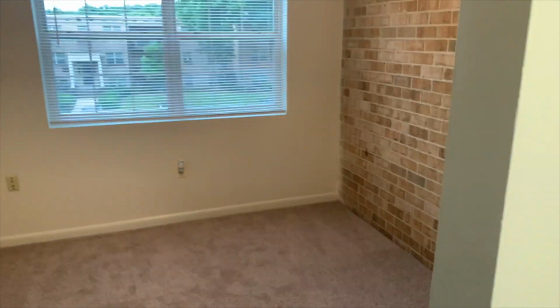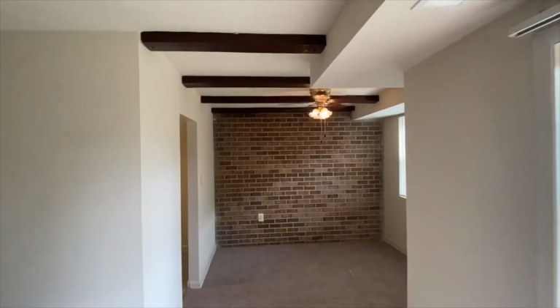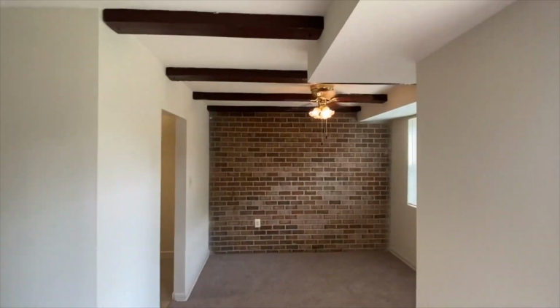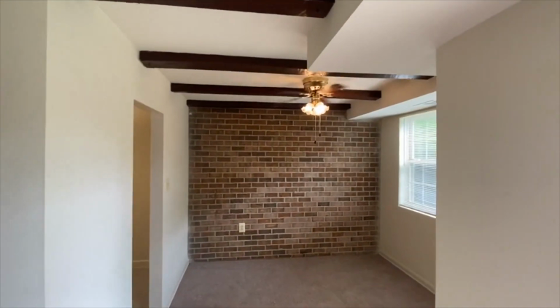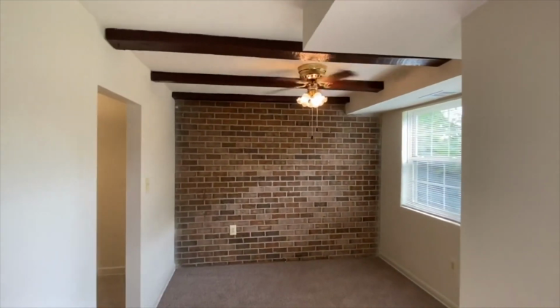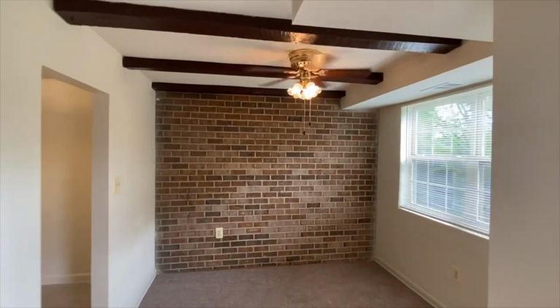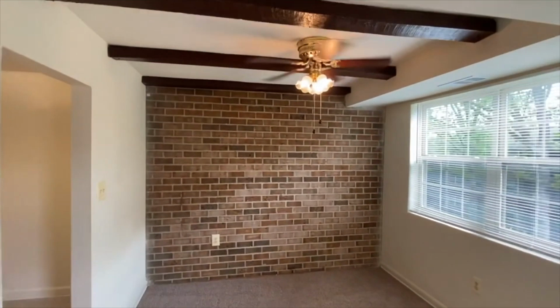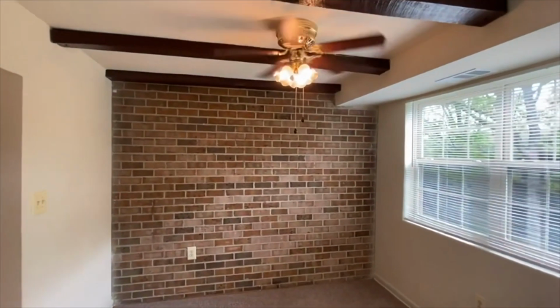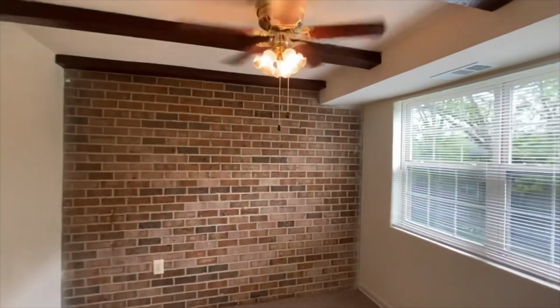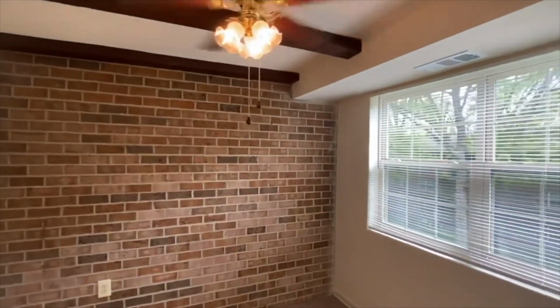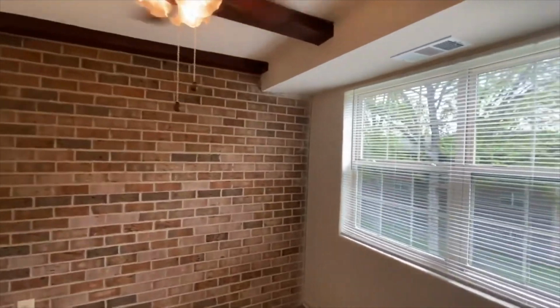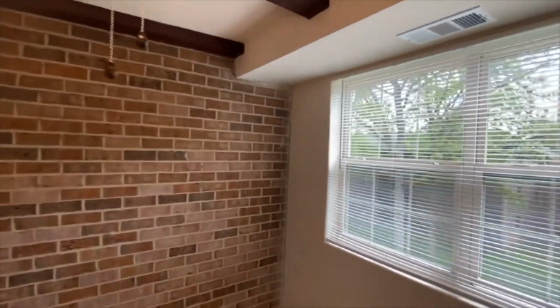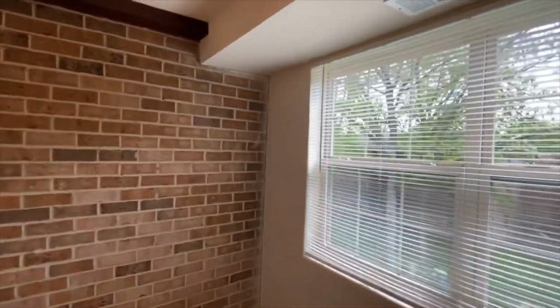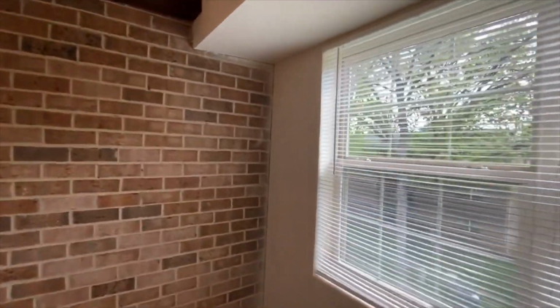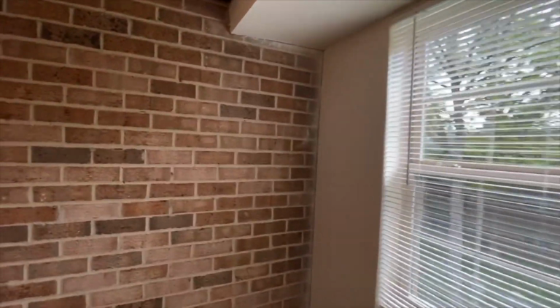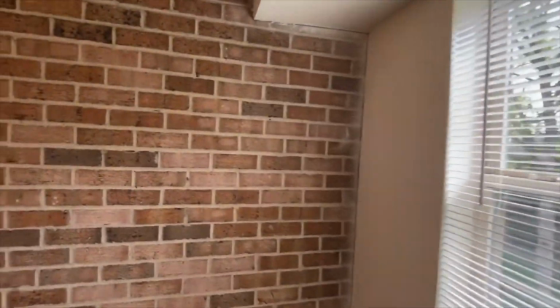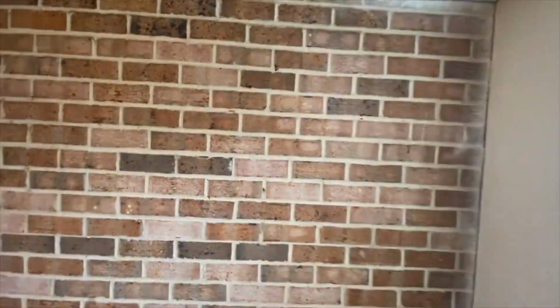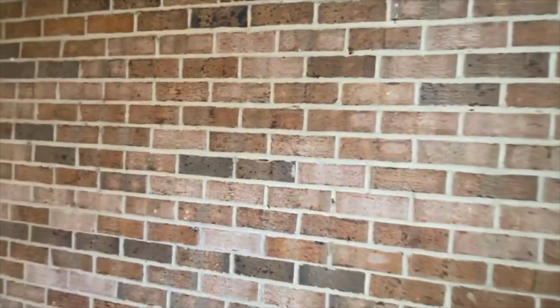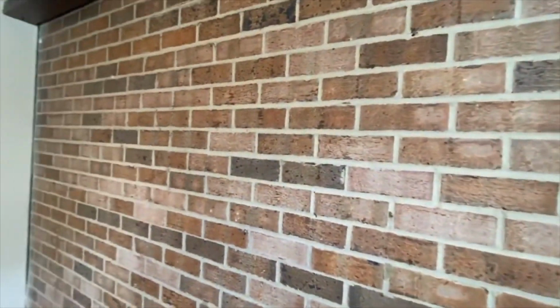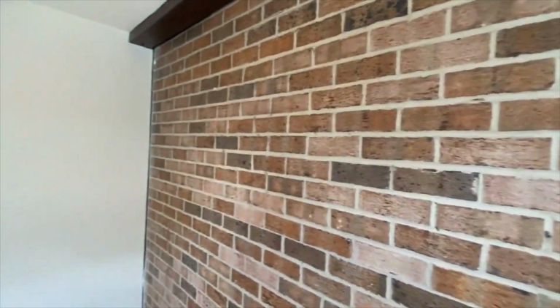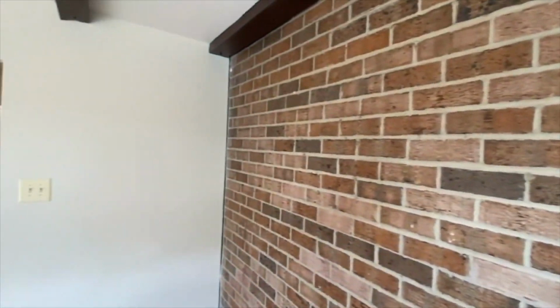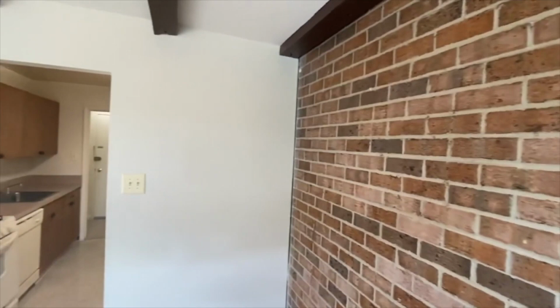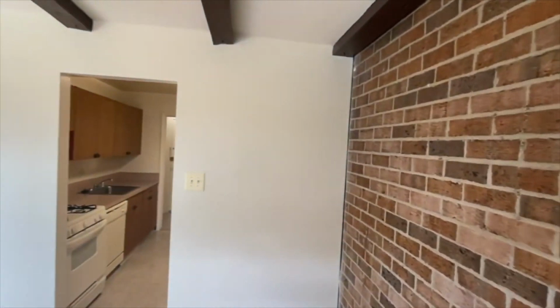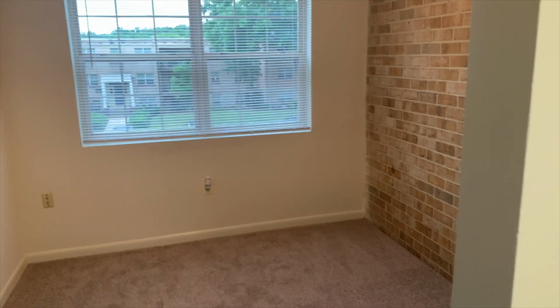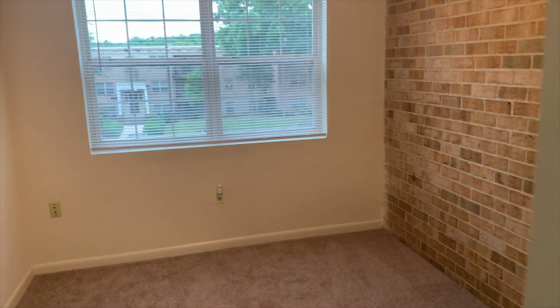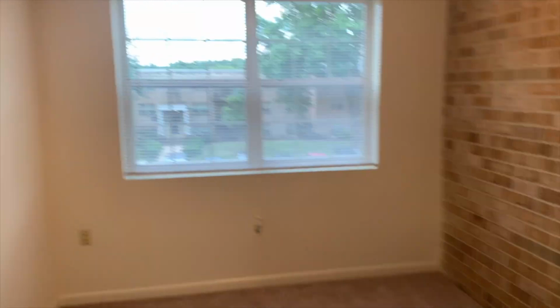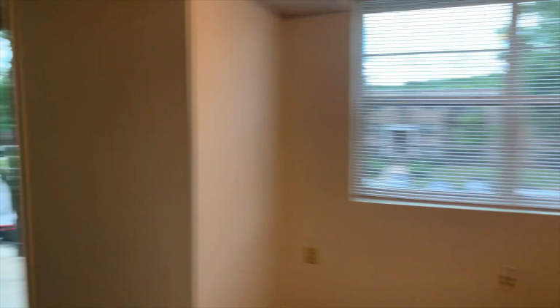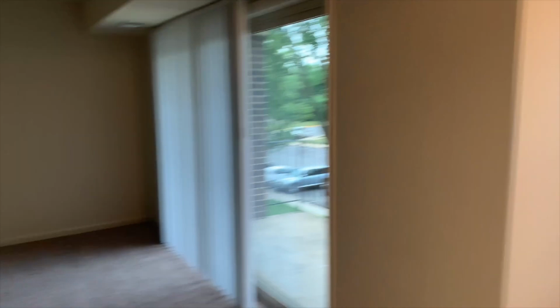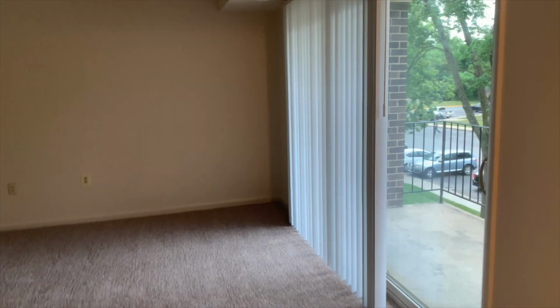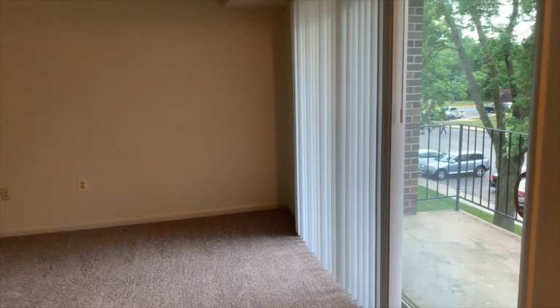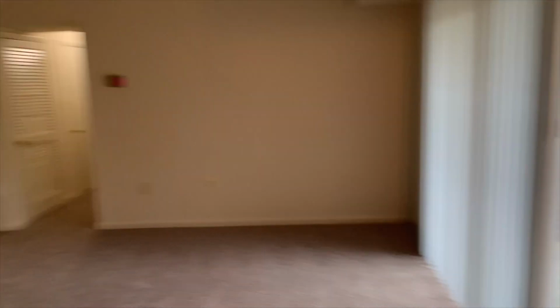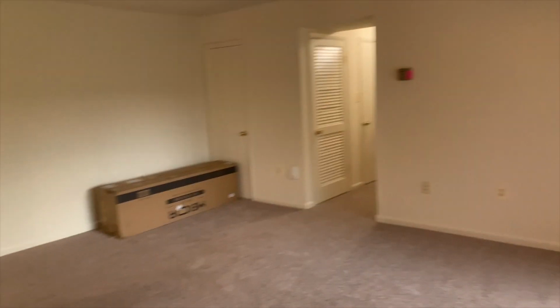Coming from the kitchen we have the dining area slash my workspace. I'm going to be turning this place into my filming area. Can you see the wall? The wall is everything — oh my god, it's just so pretty.